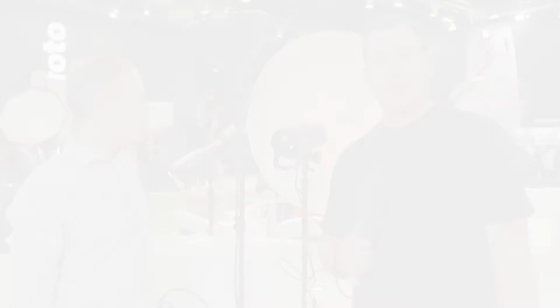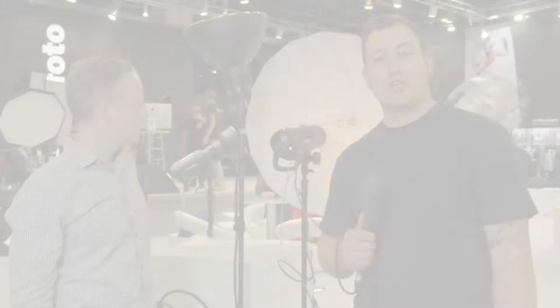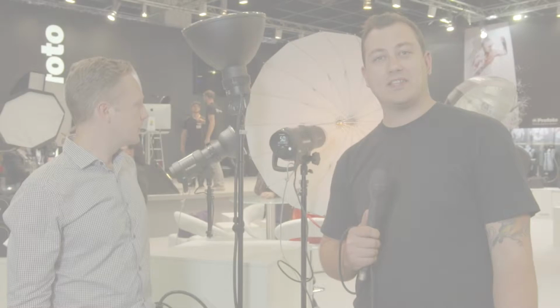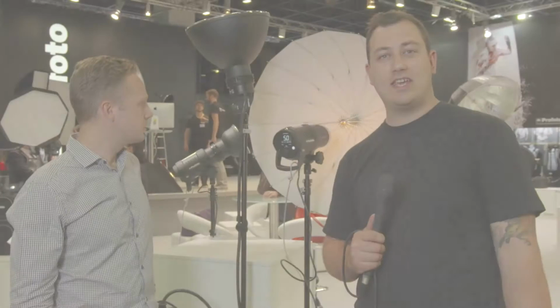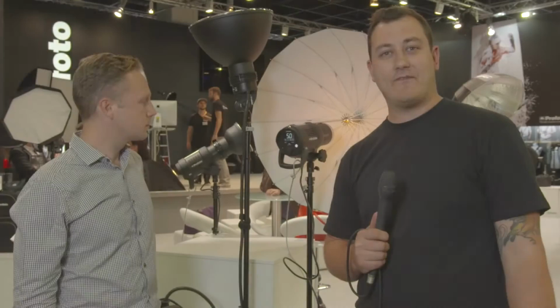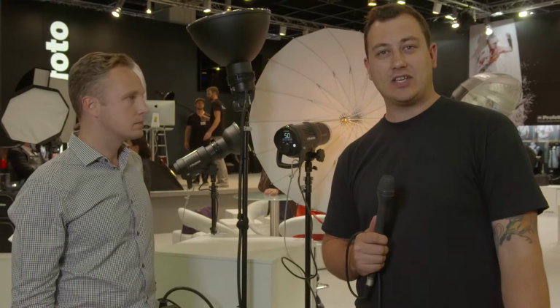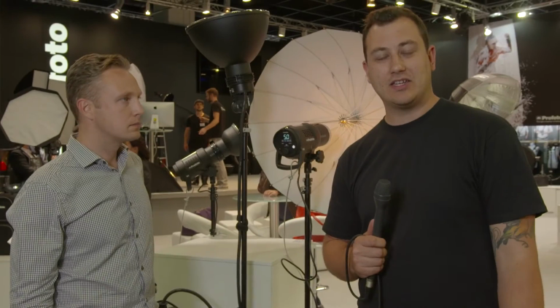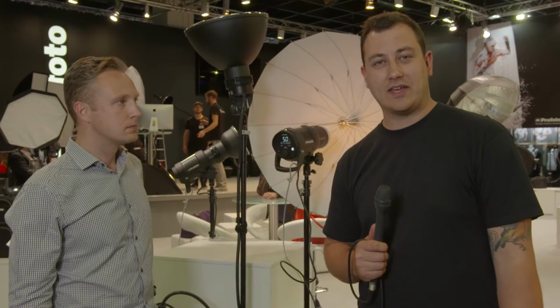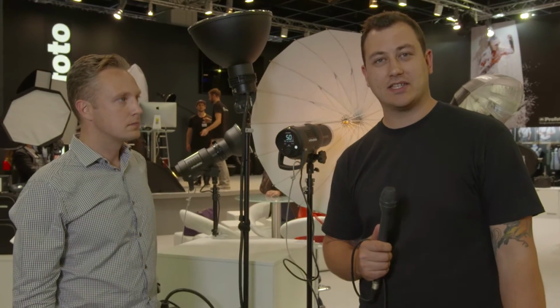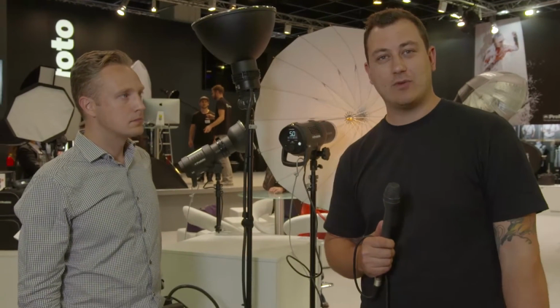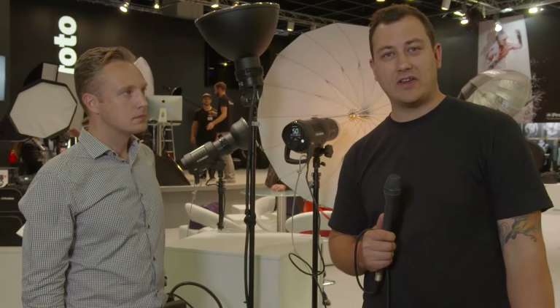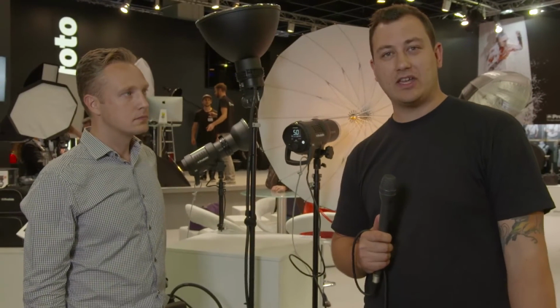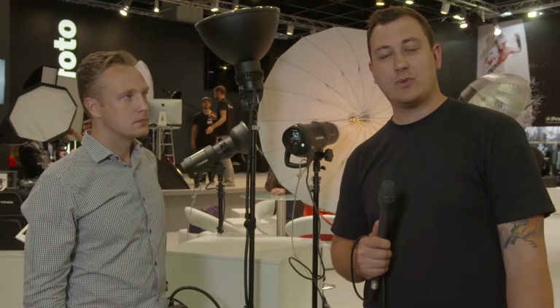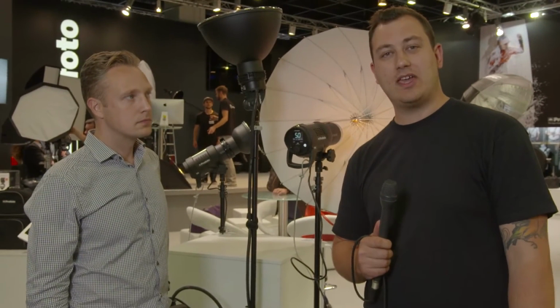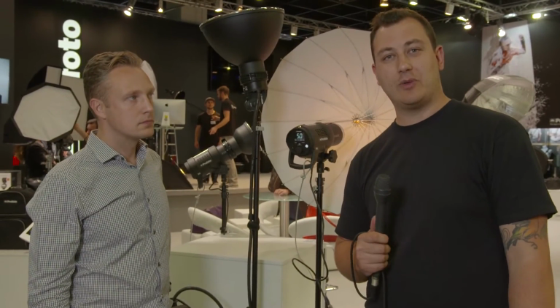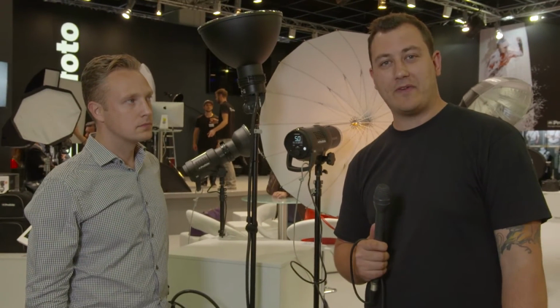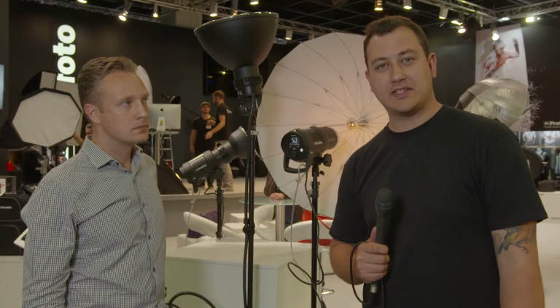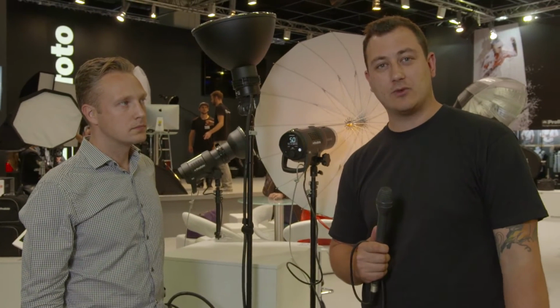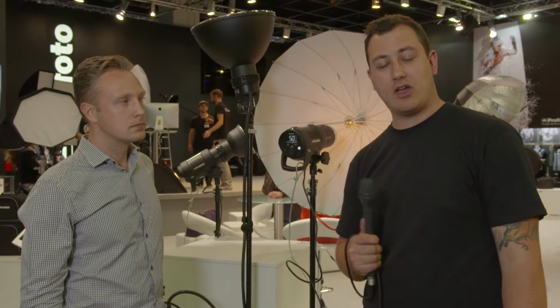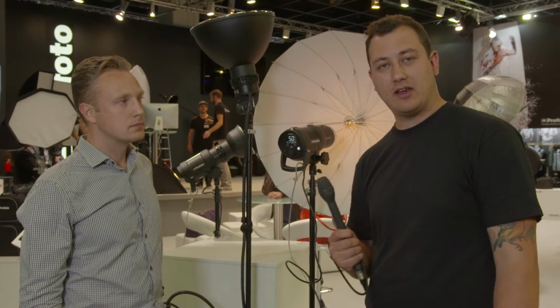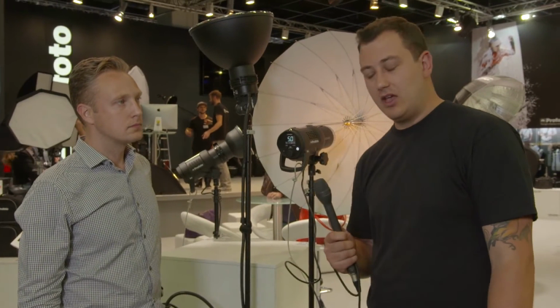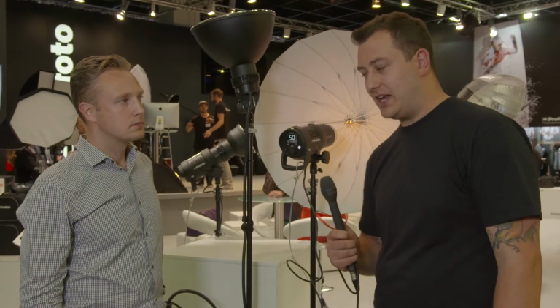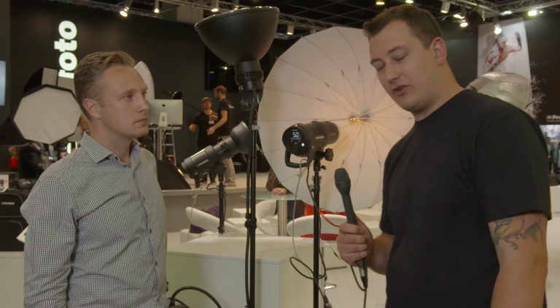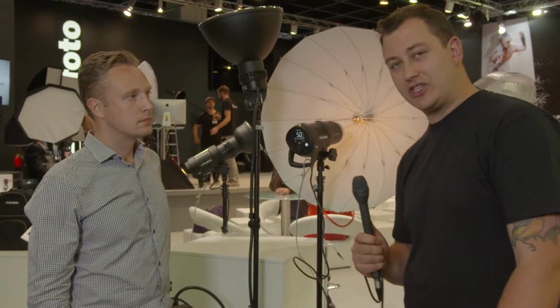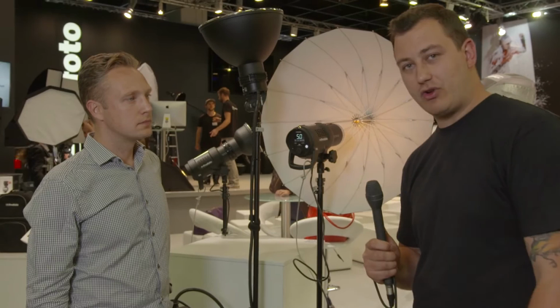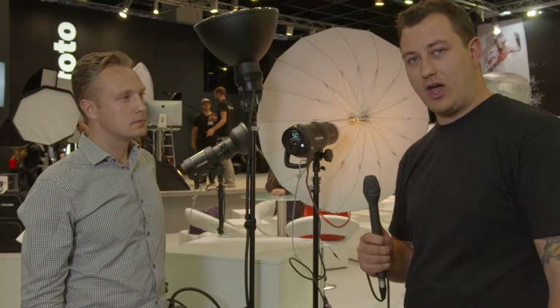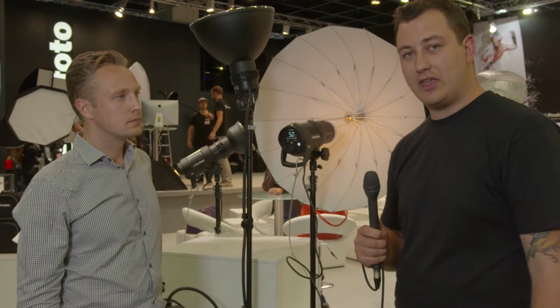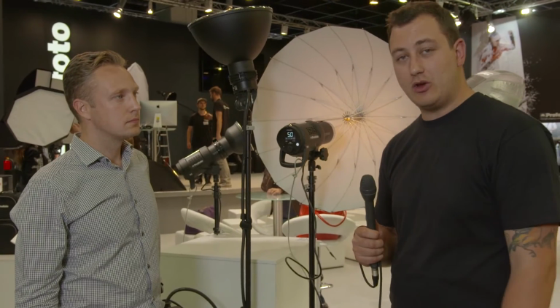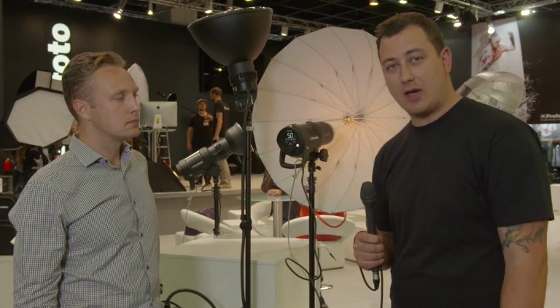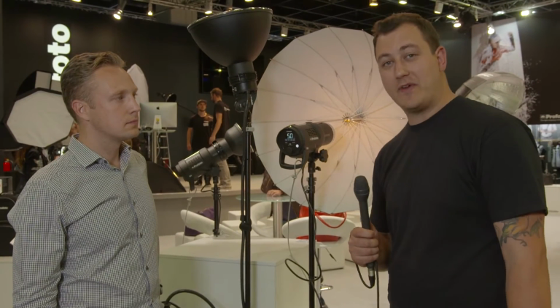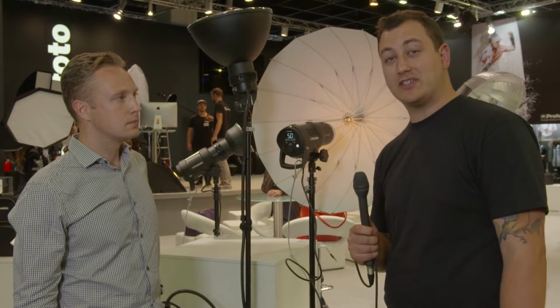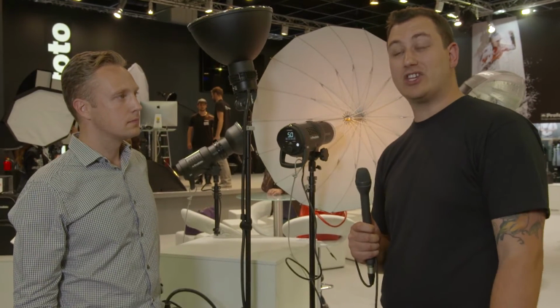Tom Bouncer here at Photokina 2016 with Photogainews. We're here on the Profoto stand with Johan and he's going to run us through the new Profoto D2.